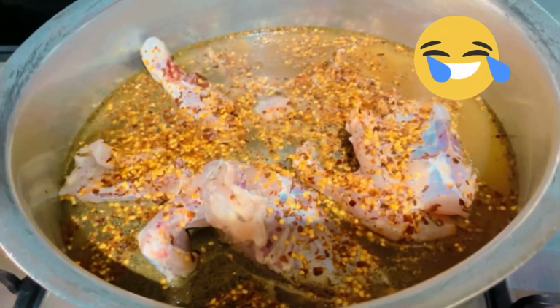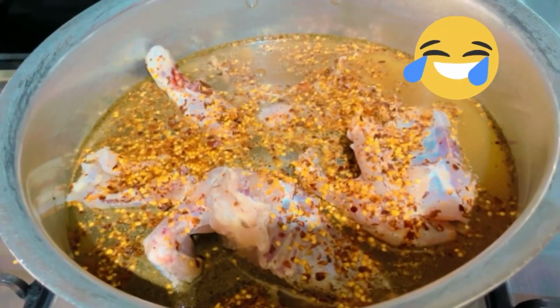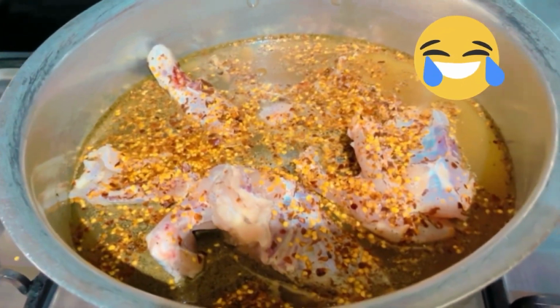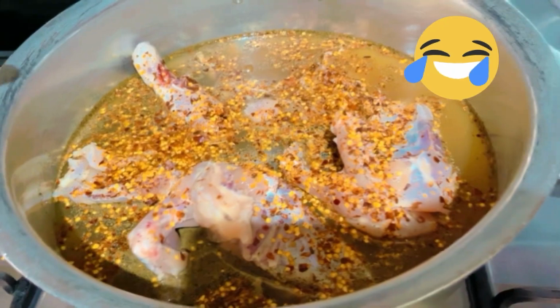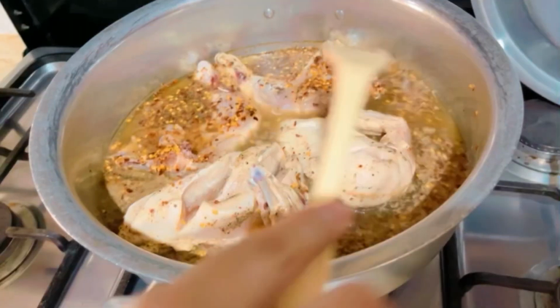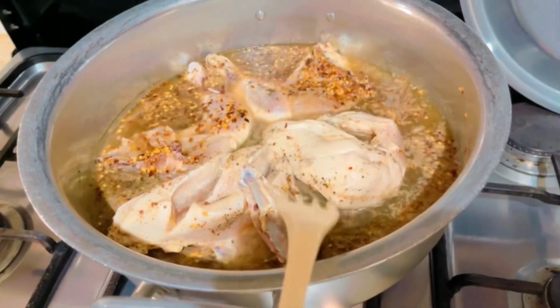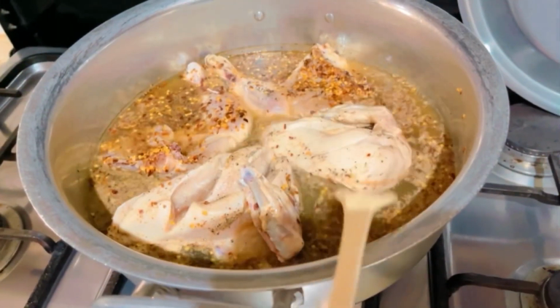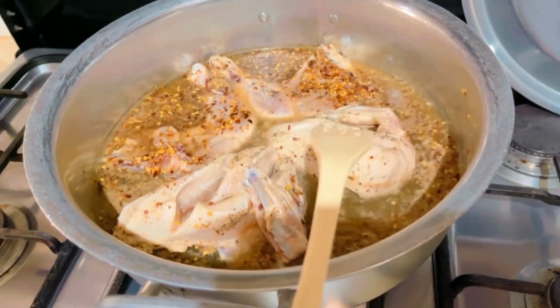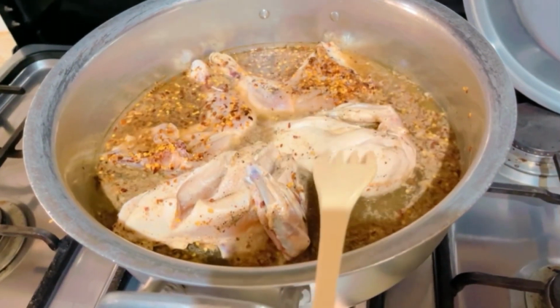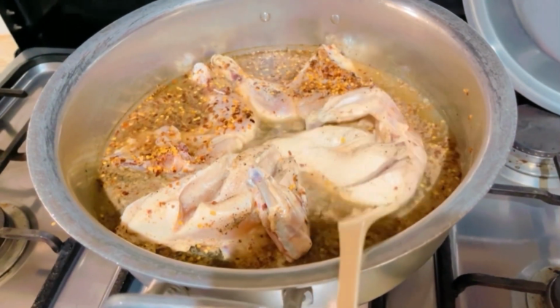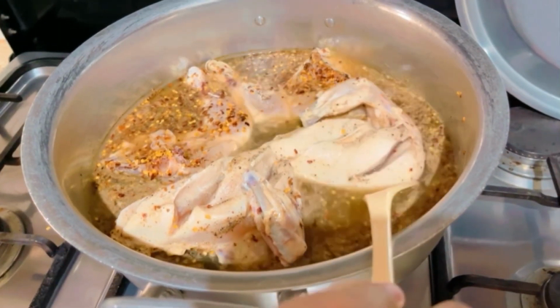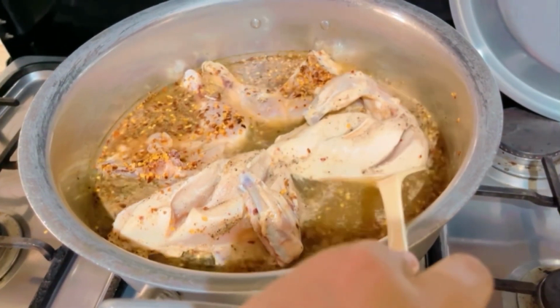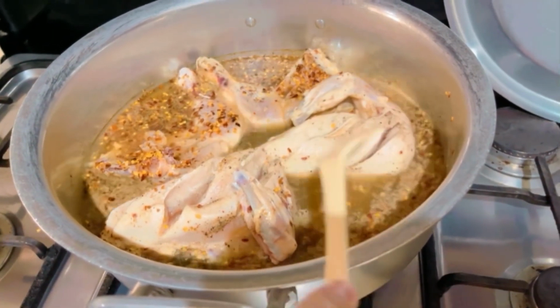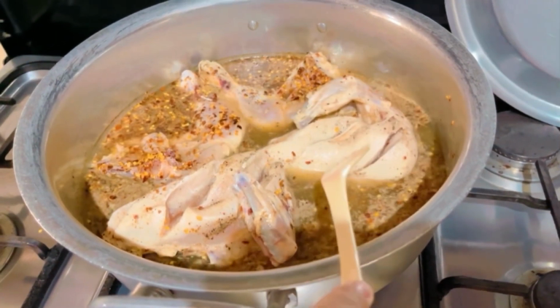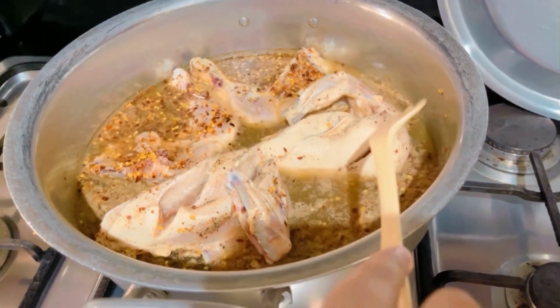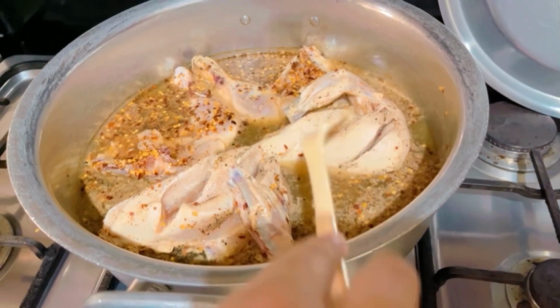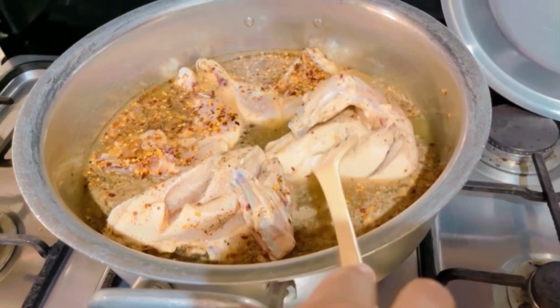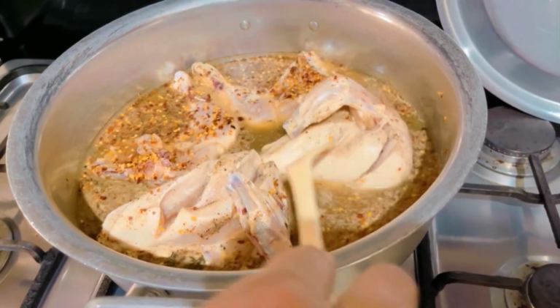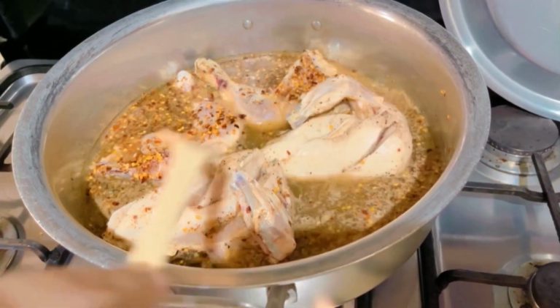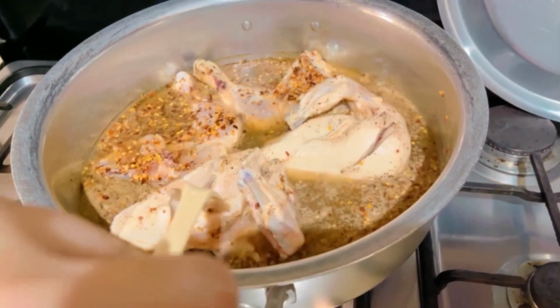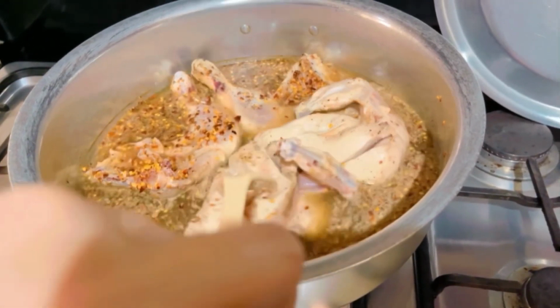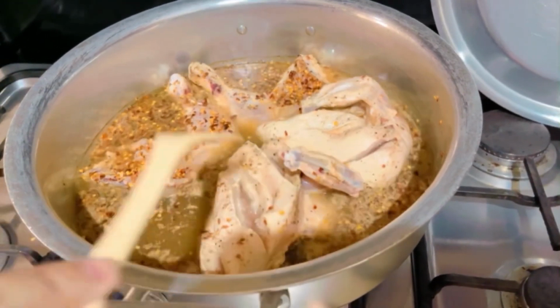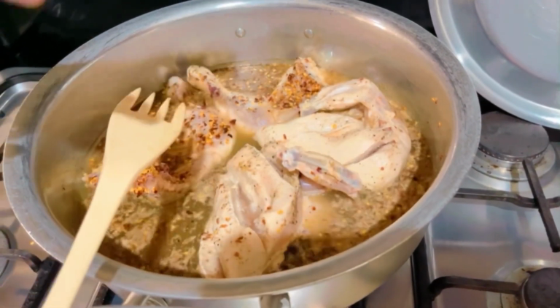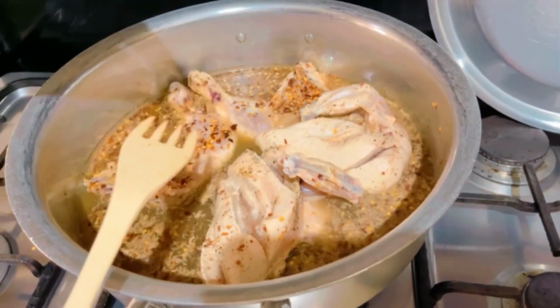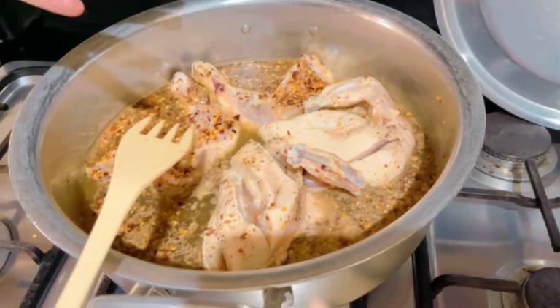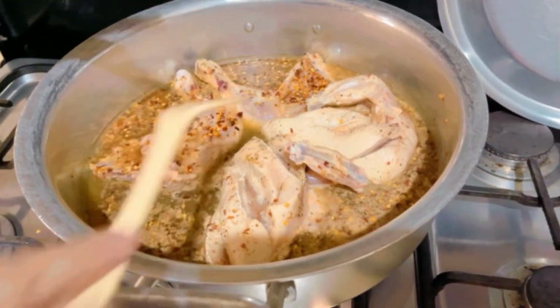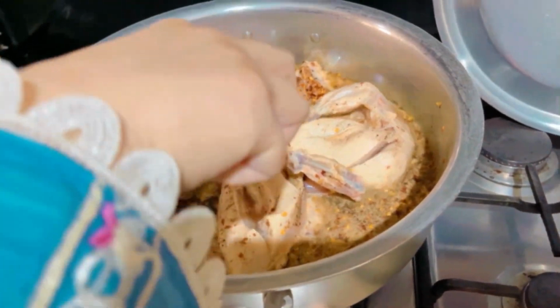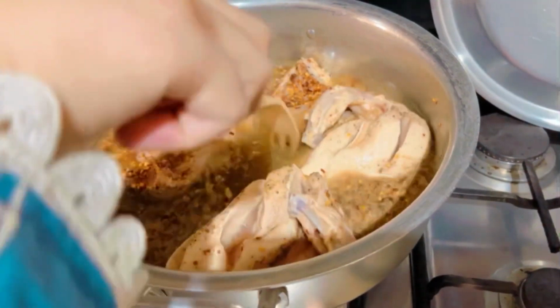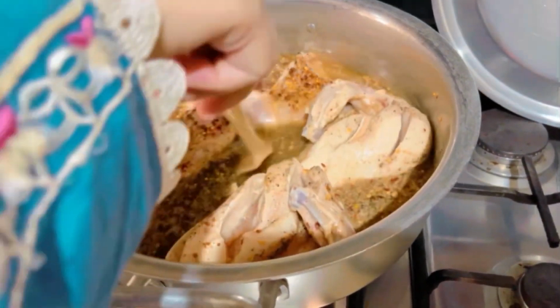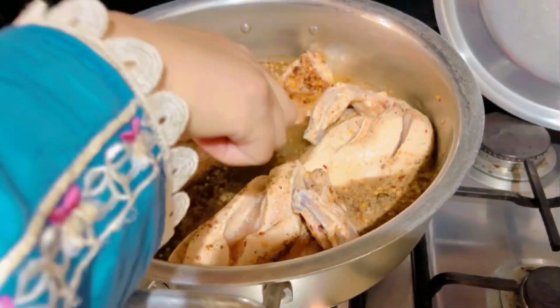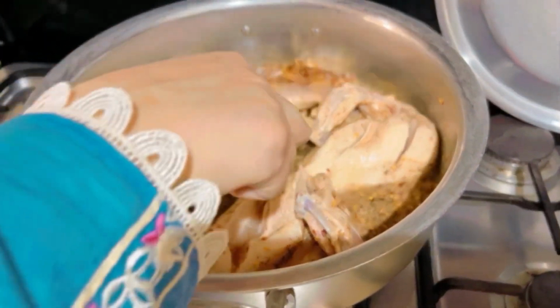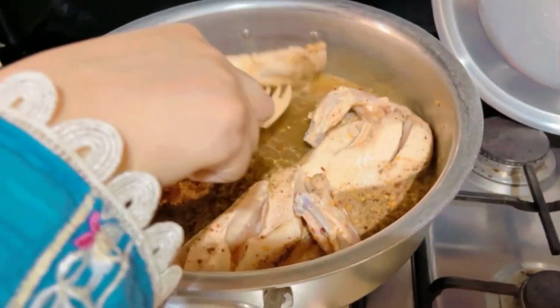The chicken is 1 kg and 700 grams. I have not made deep cuts — I have given random cuts because we have to make small, boneless pieces, so it will become a mixed shami mixture.